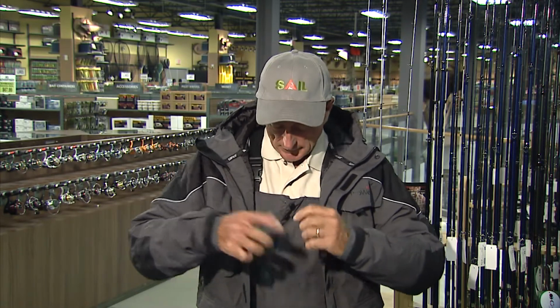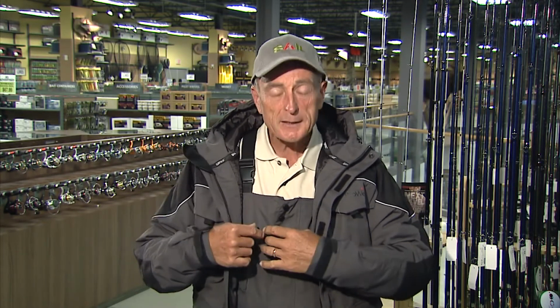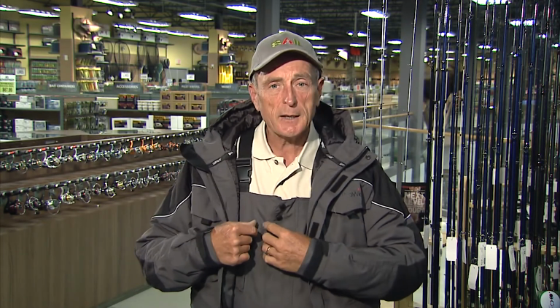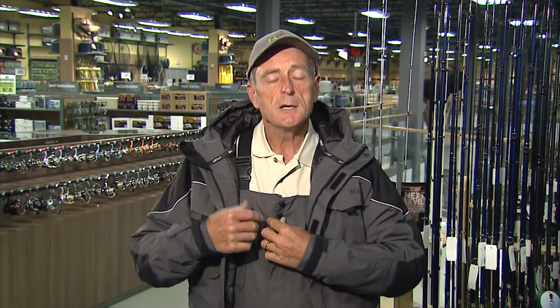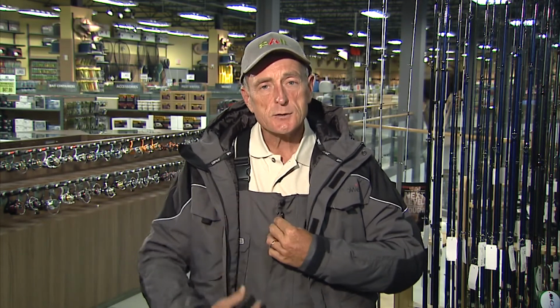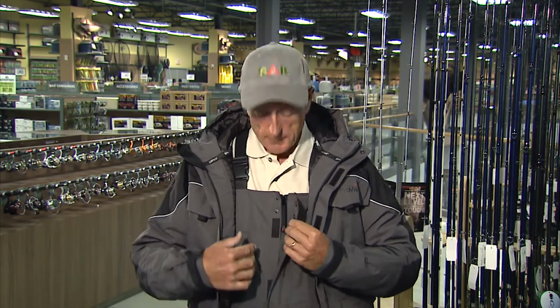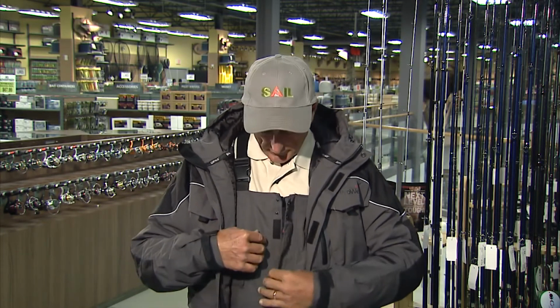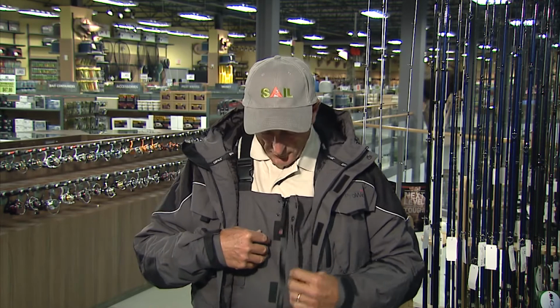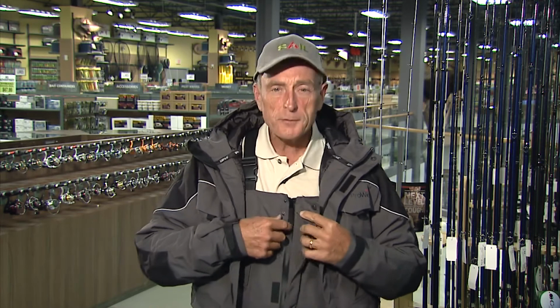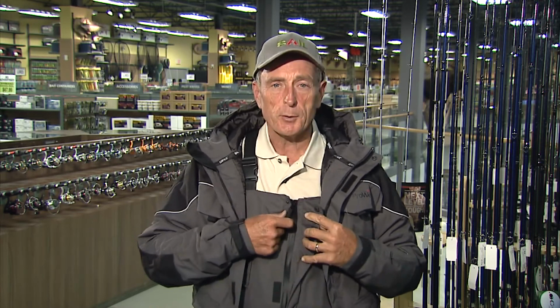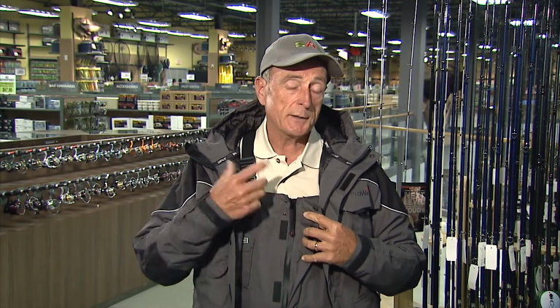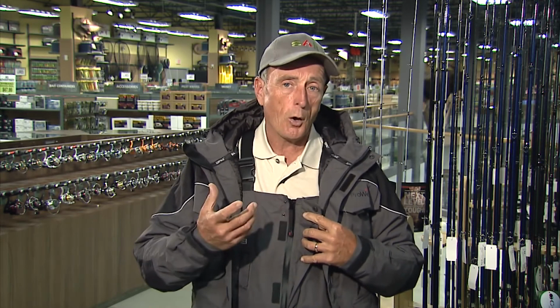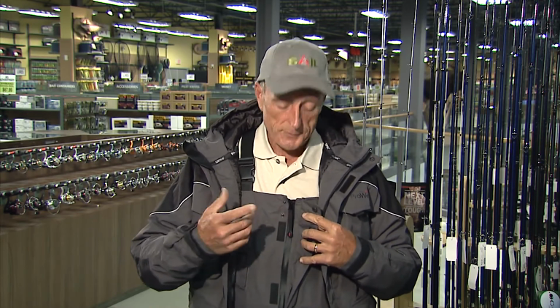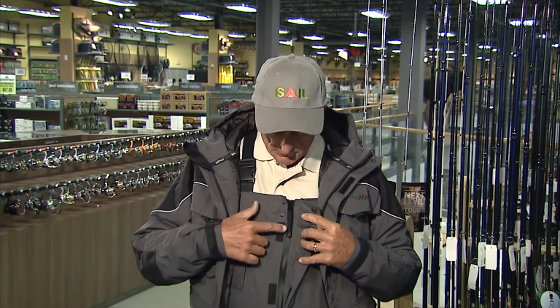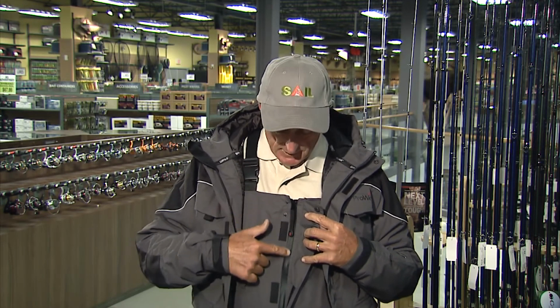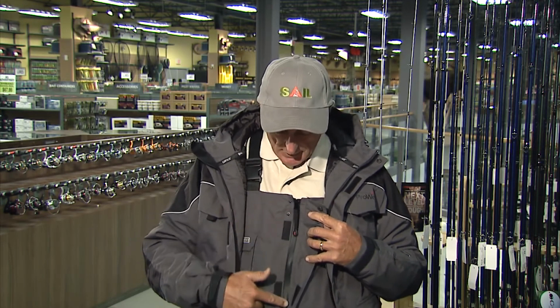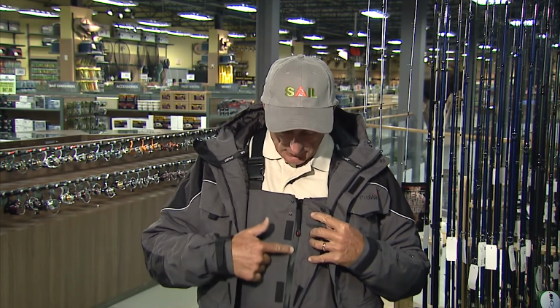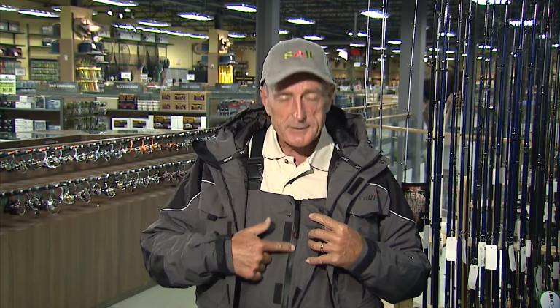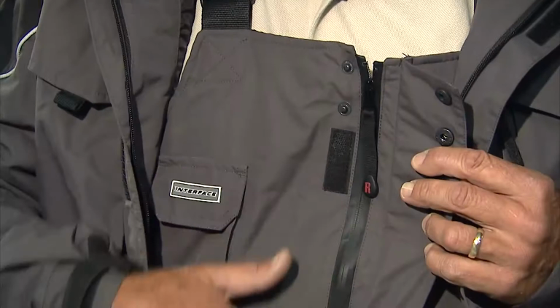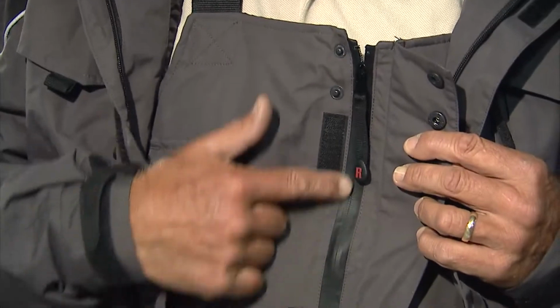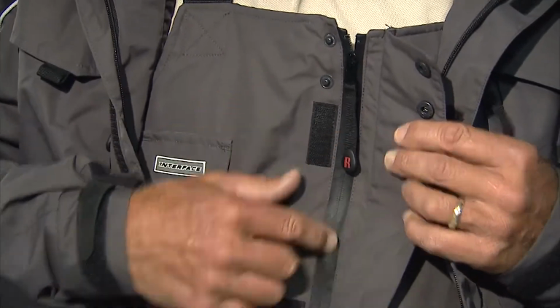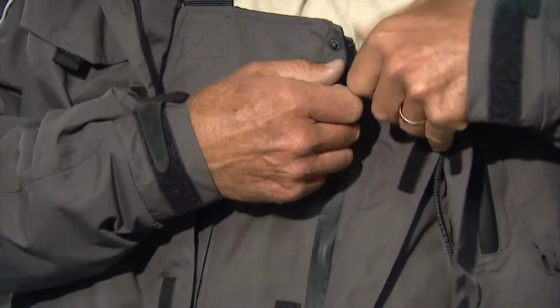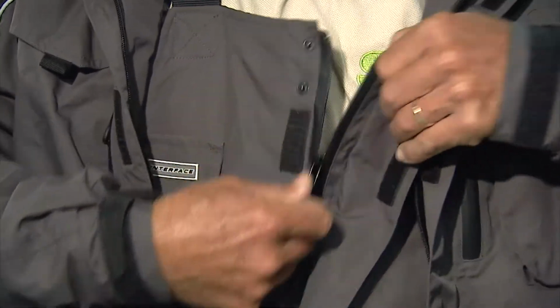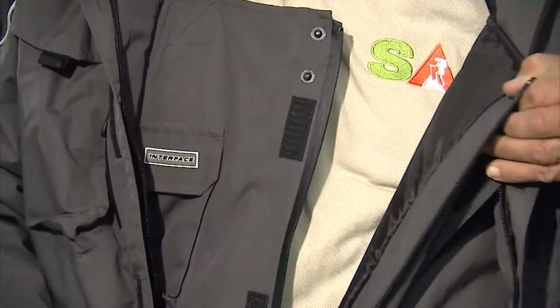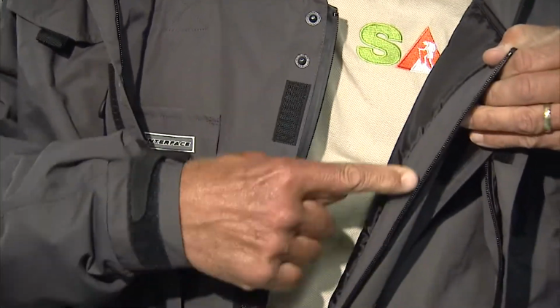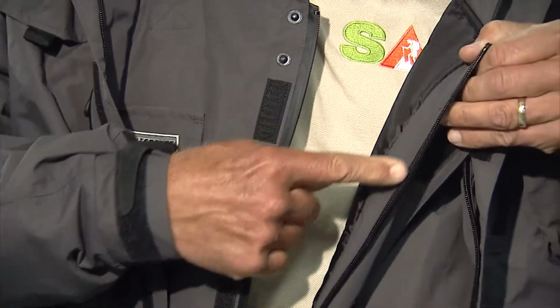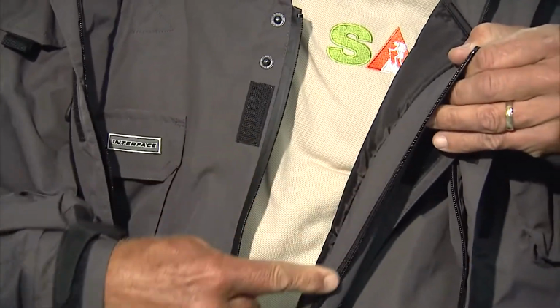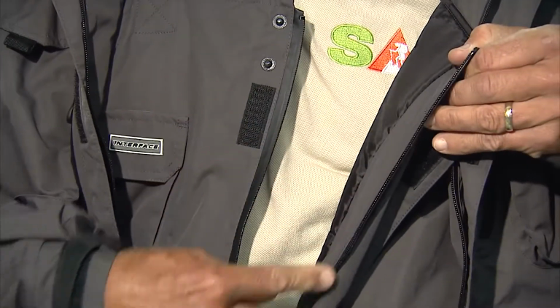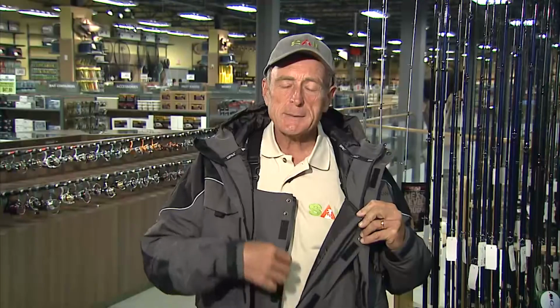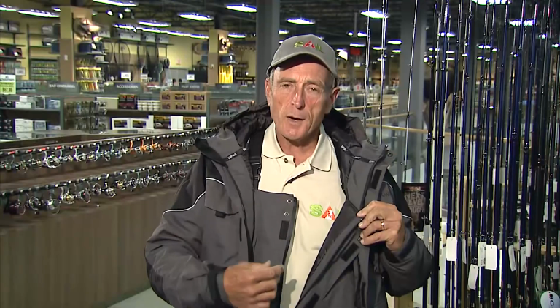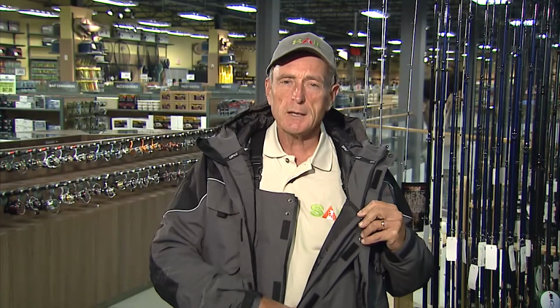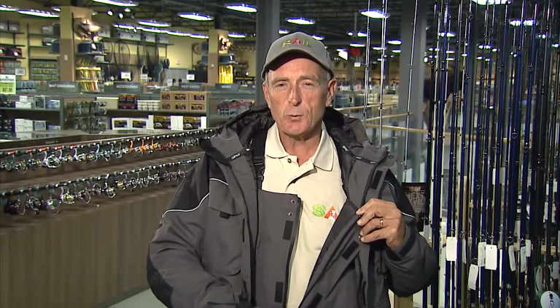The other thing that's really nice — the suit comes with waterproof zippers, or what they call all-weather zippers. You can see that you can't even see the actual zipper, but if I open it up you can see the little teeth. That keeps the water out and keeps the wind out.